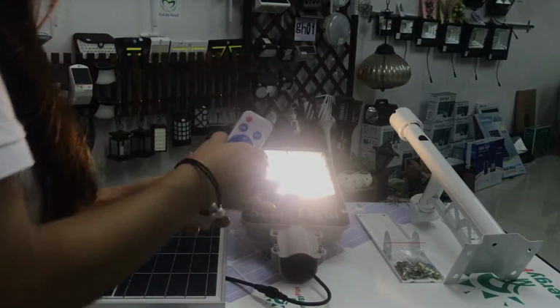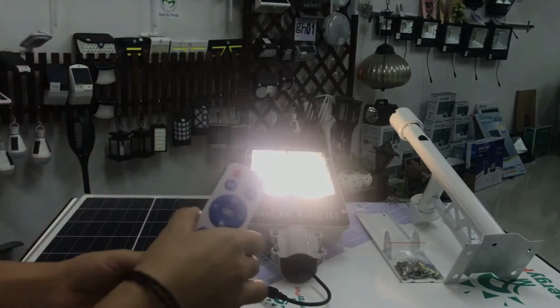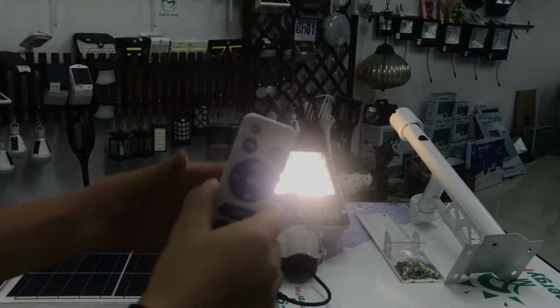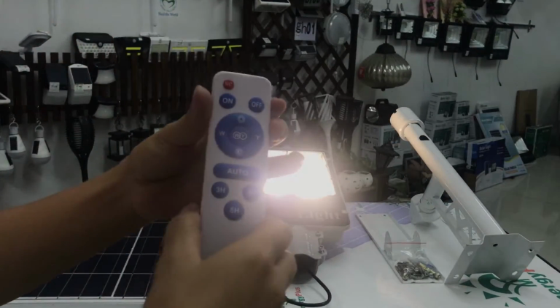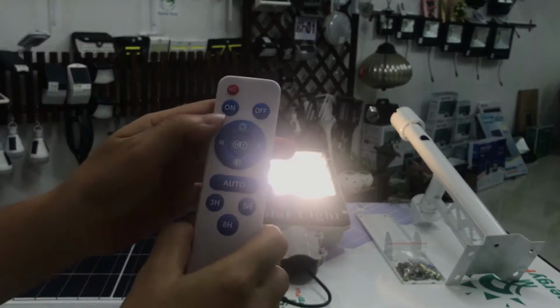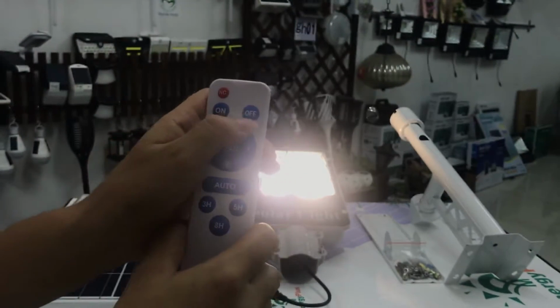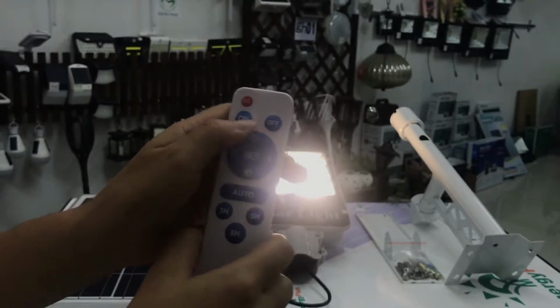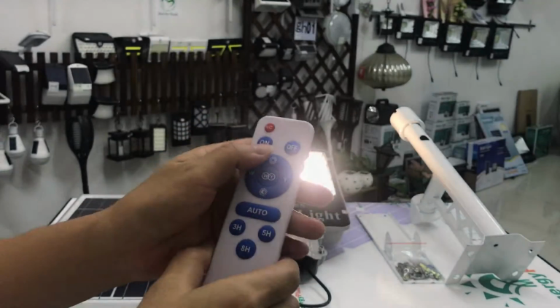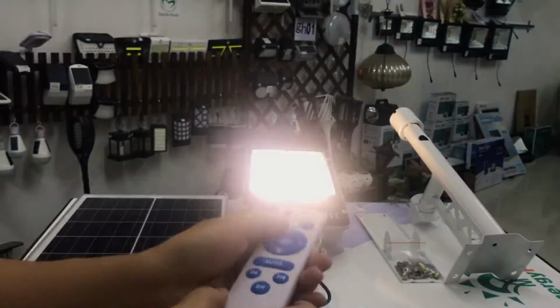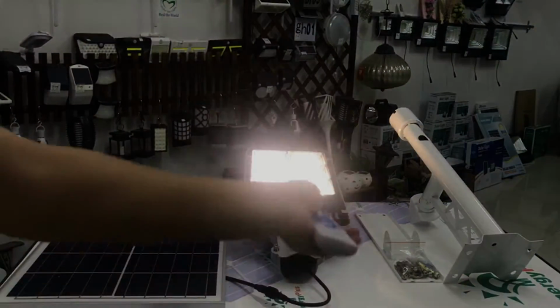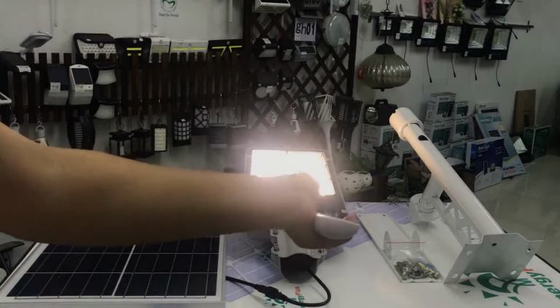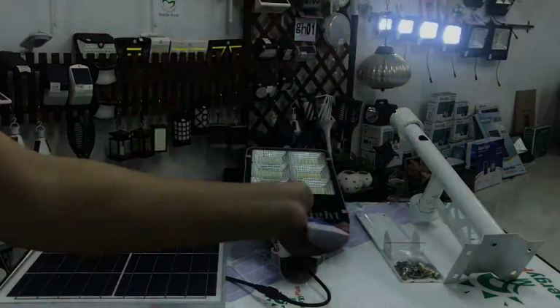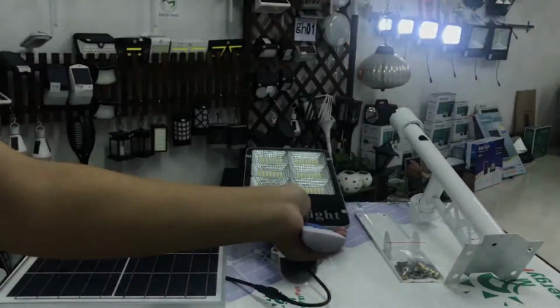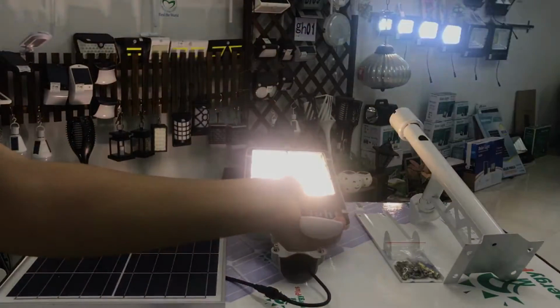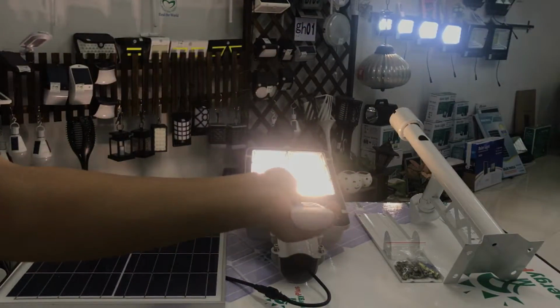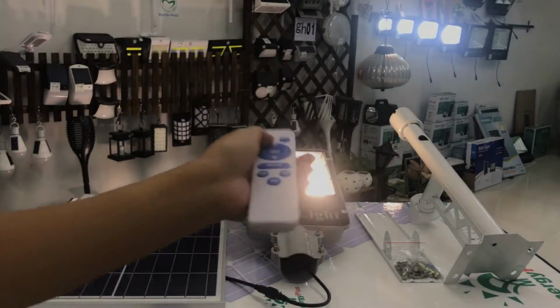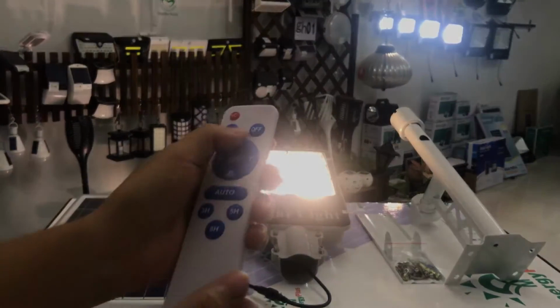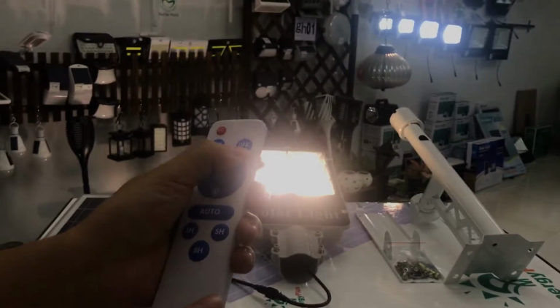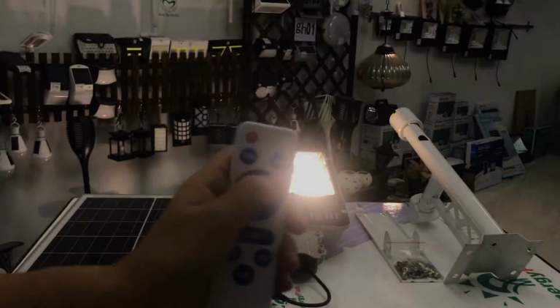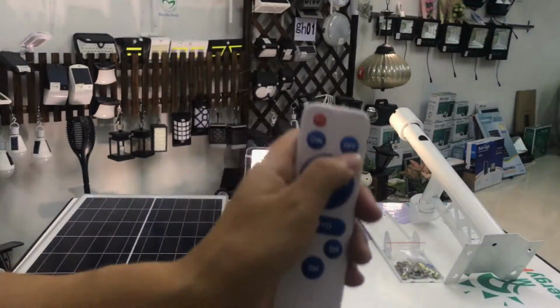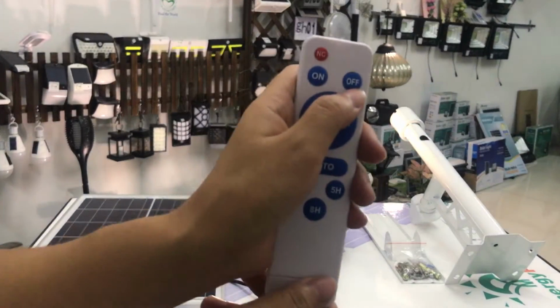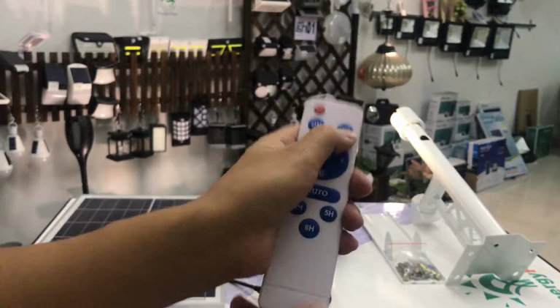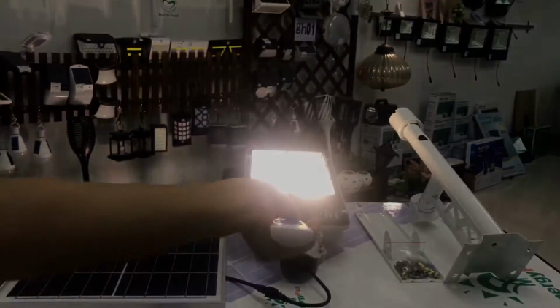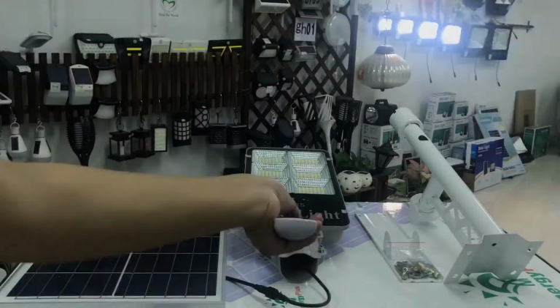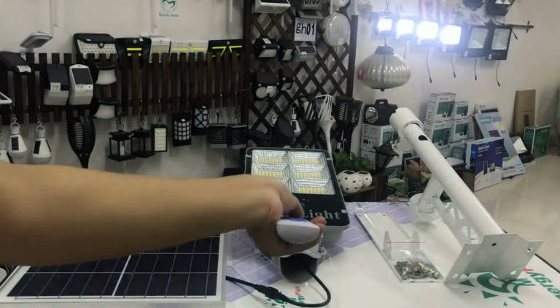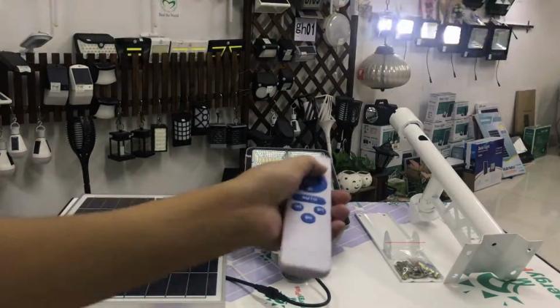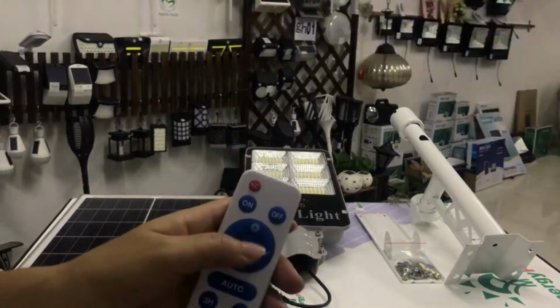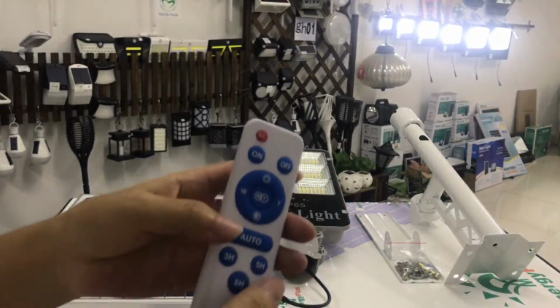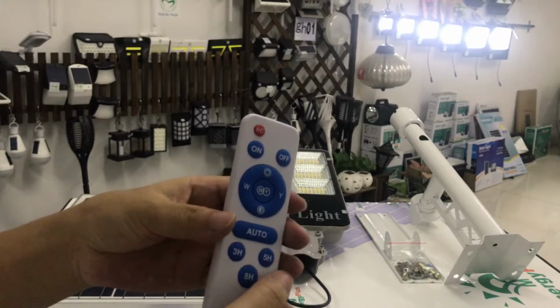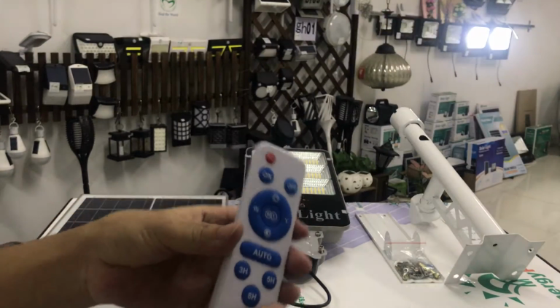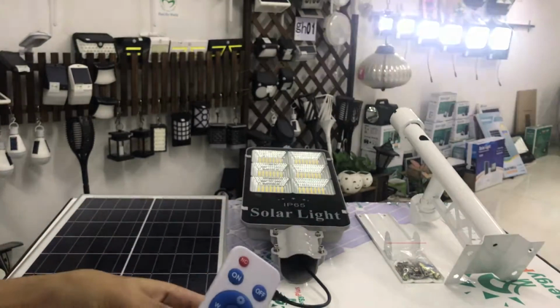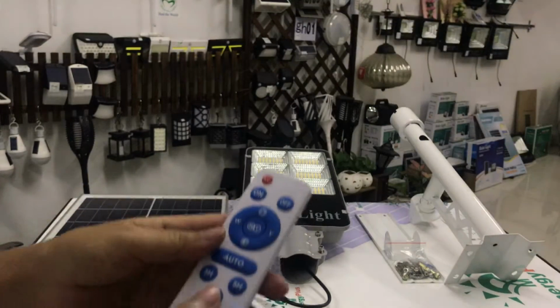And it's on and off. We press on — yes, the light turns on. We press off — the light turns off.